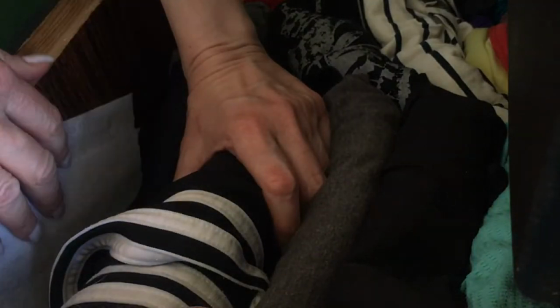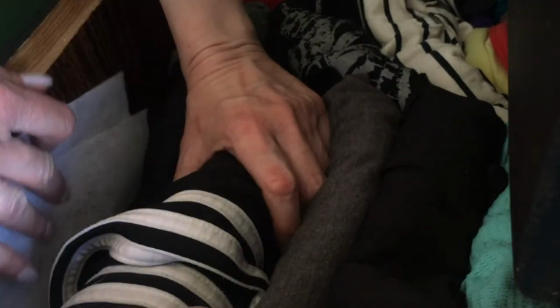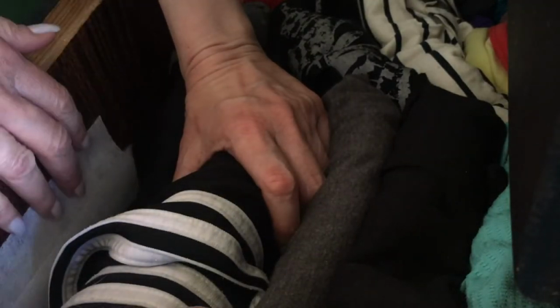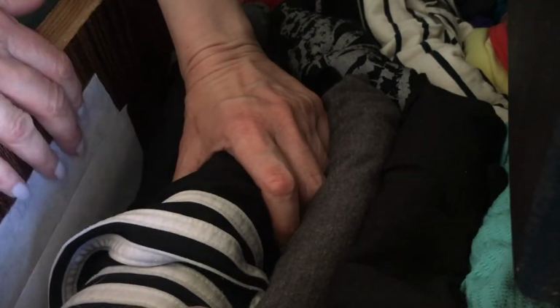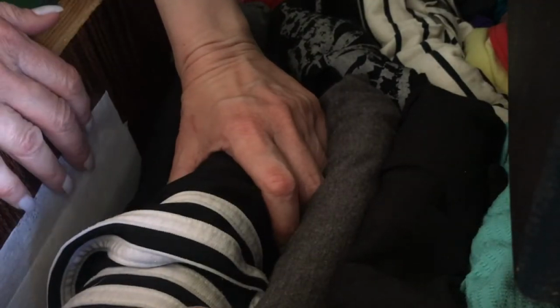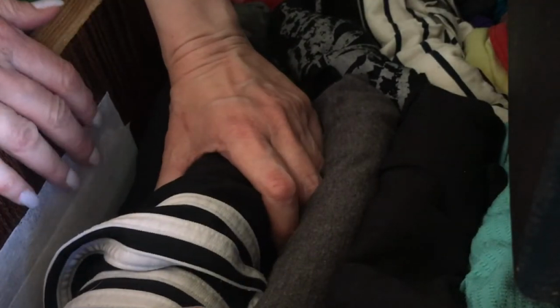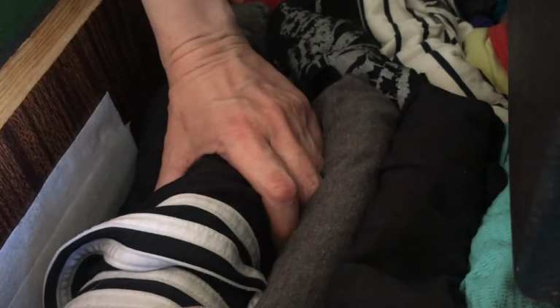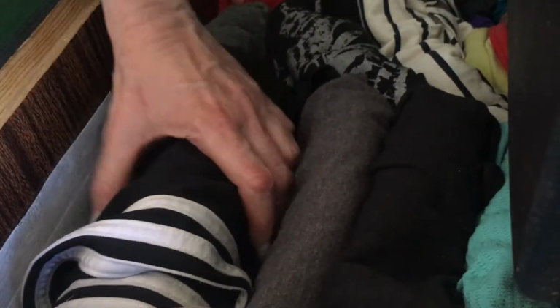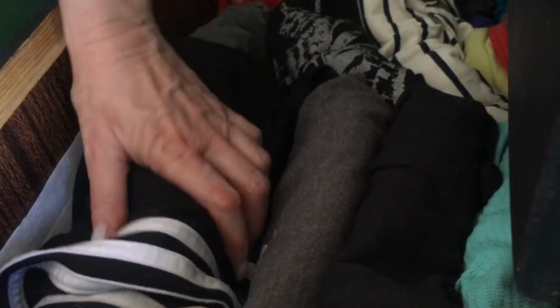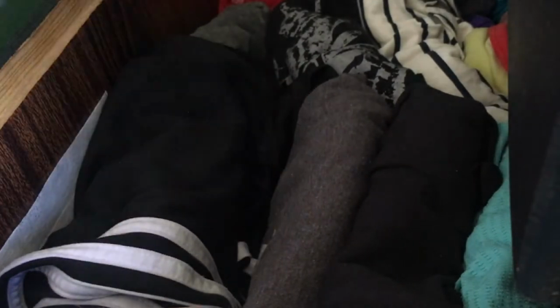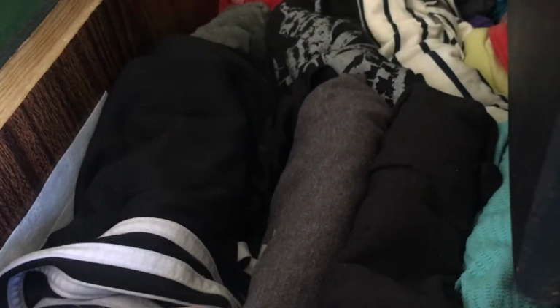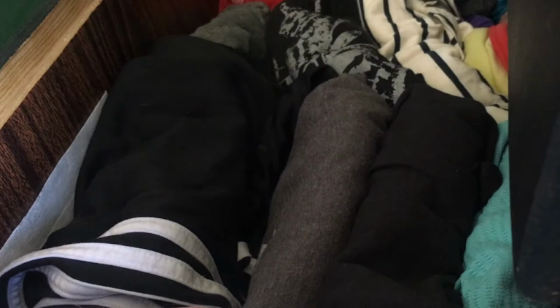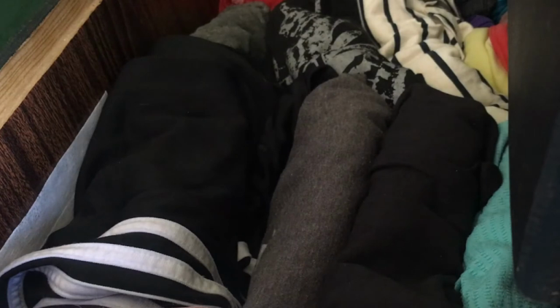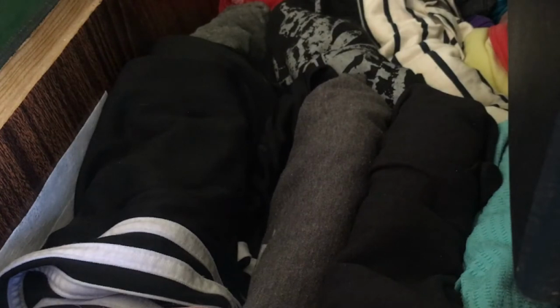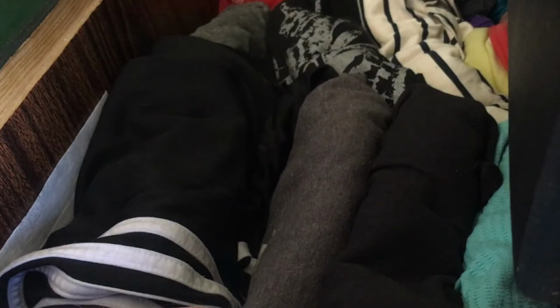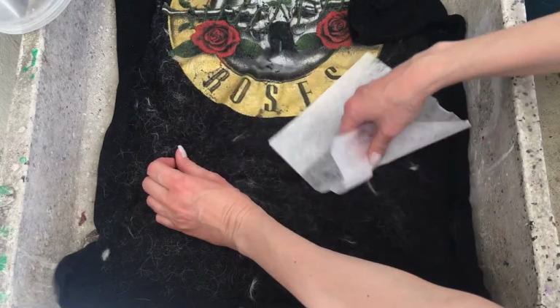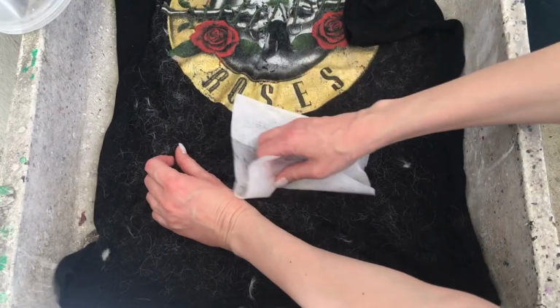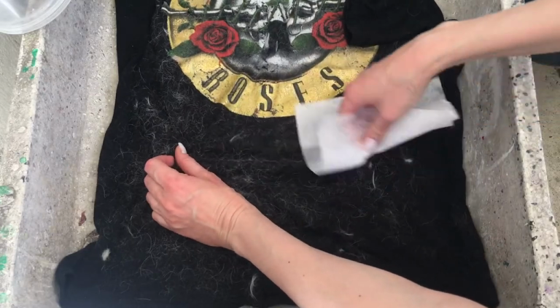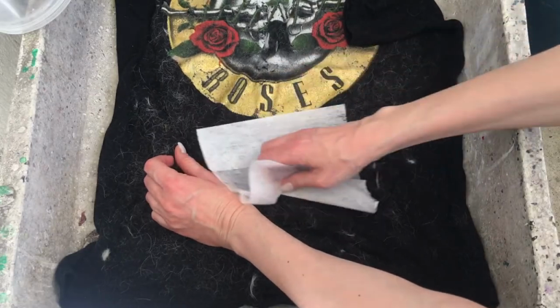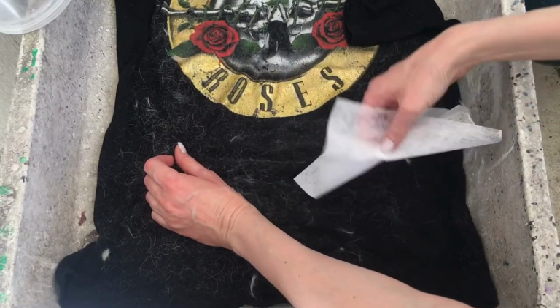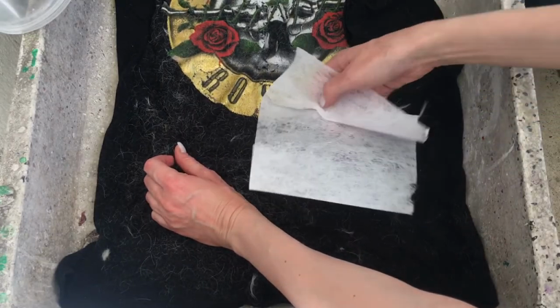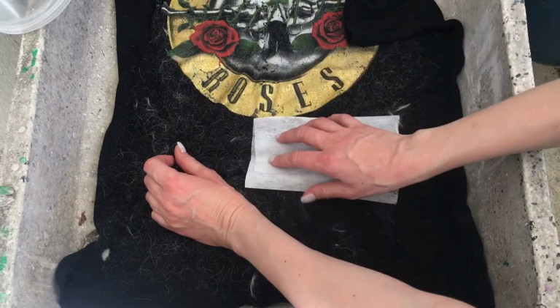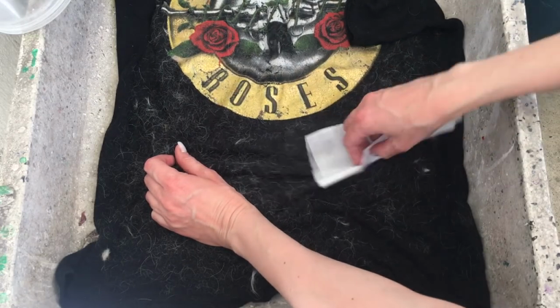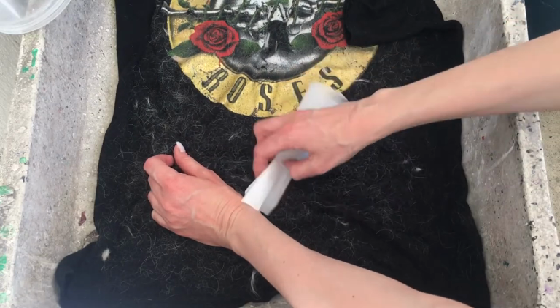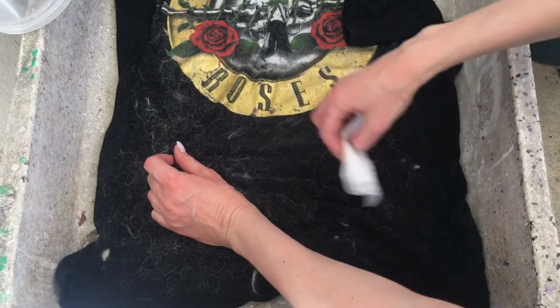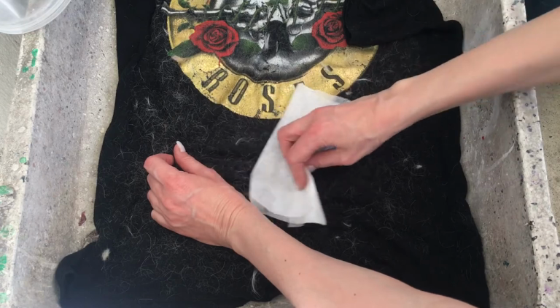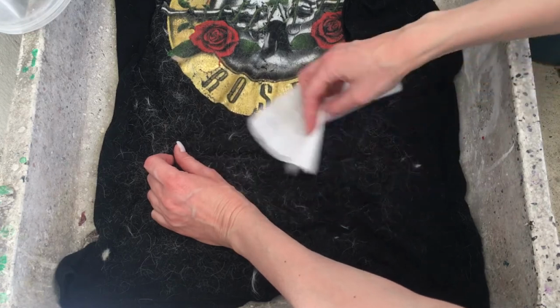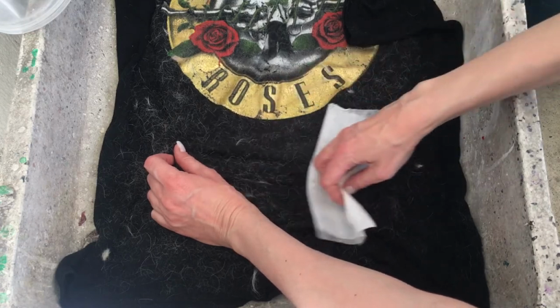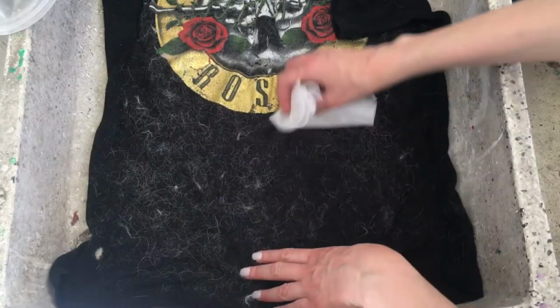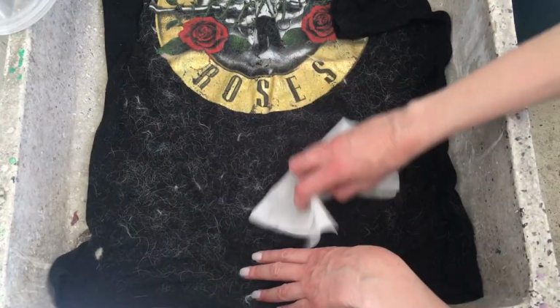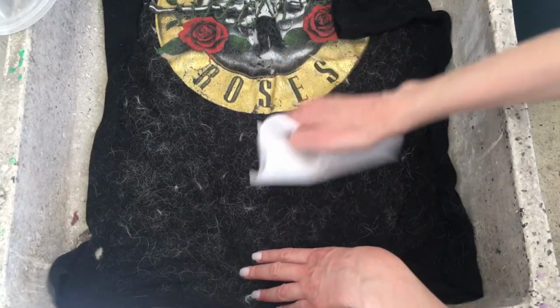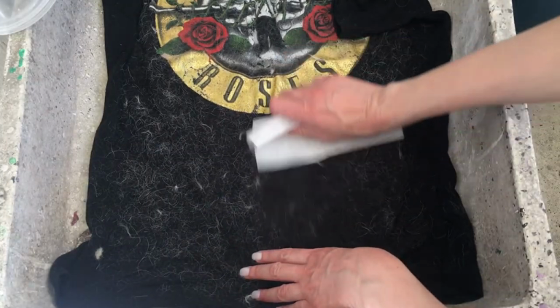Also, every time I travel, I place a few of these fabric softener sheets throughout my clothing. Another idea I found online was that with these sheets you could remove fur from clothing — that actually didn't work out — but I have the easiest and fastest DIY that I'm going to be showing you soon.